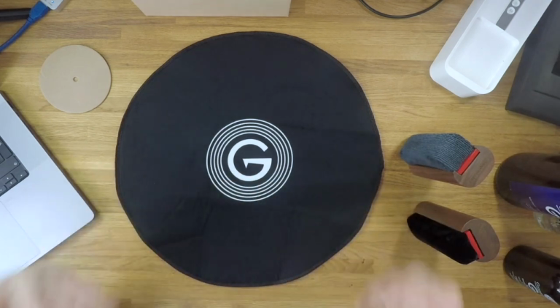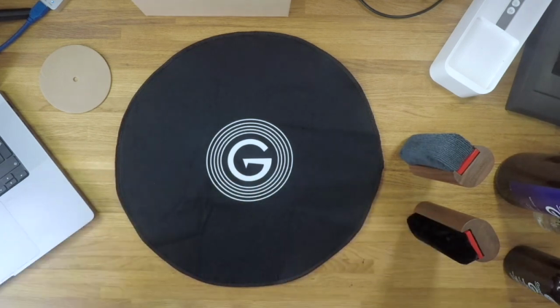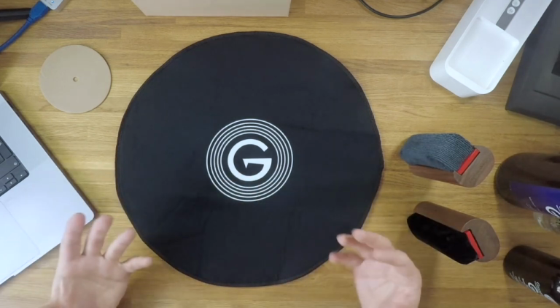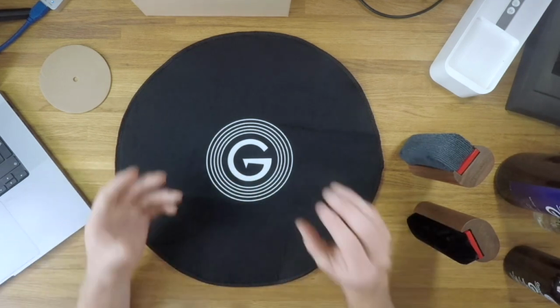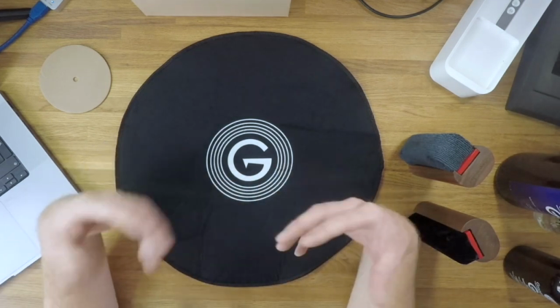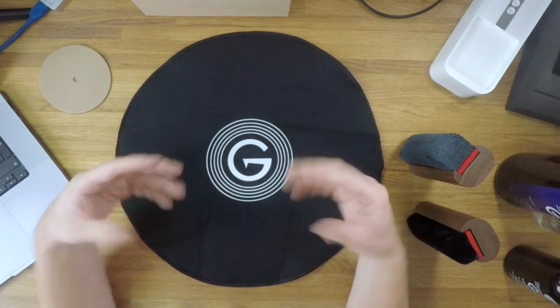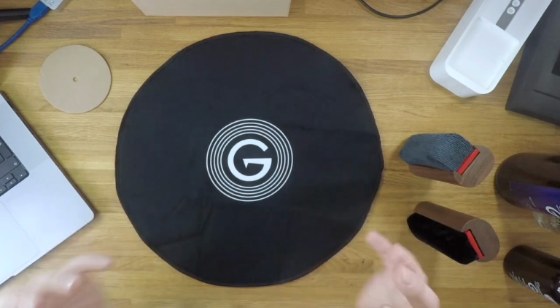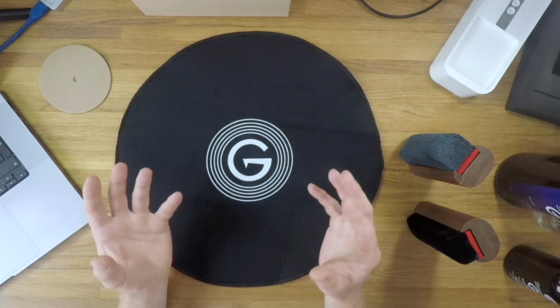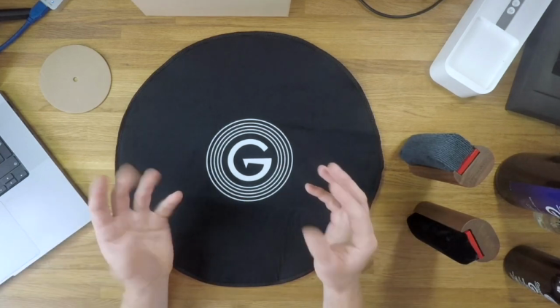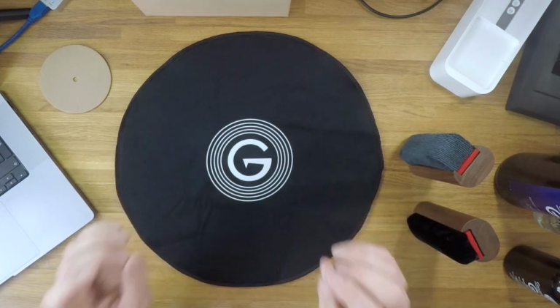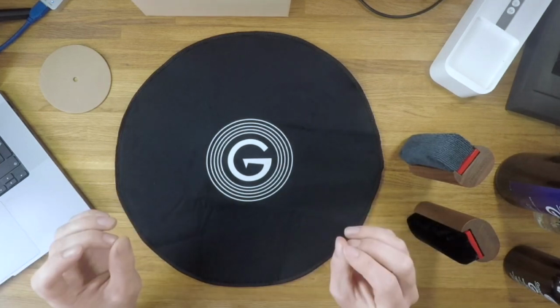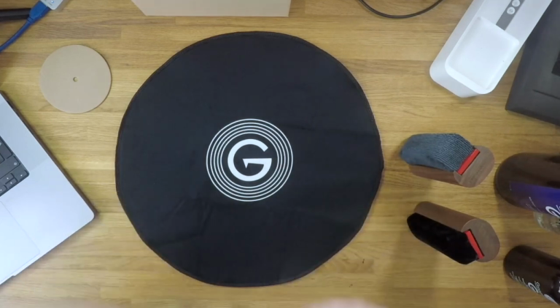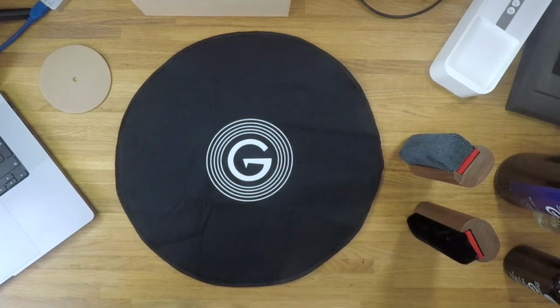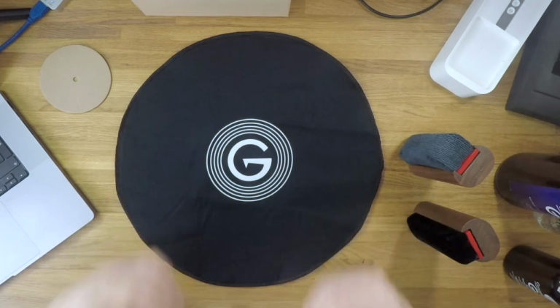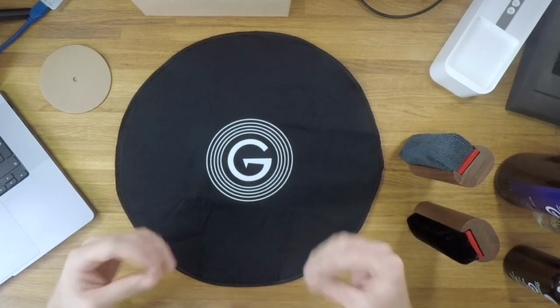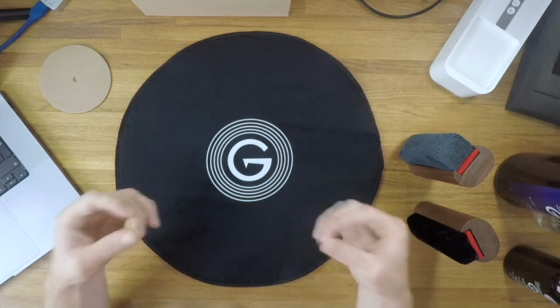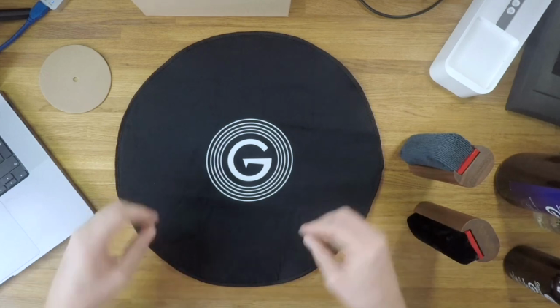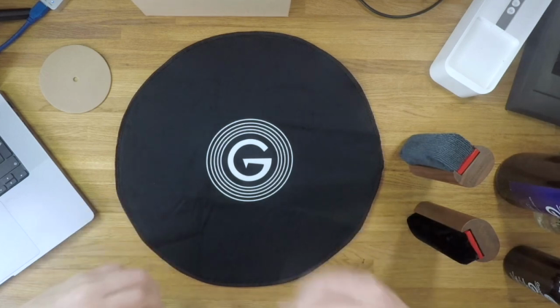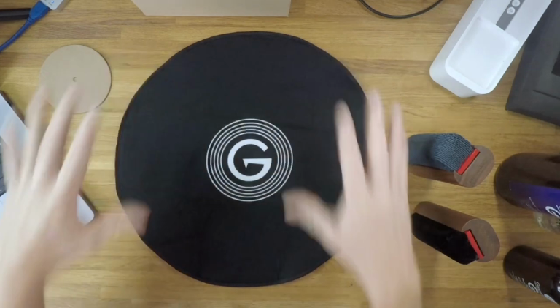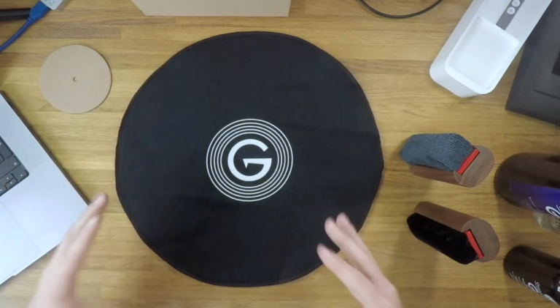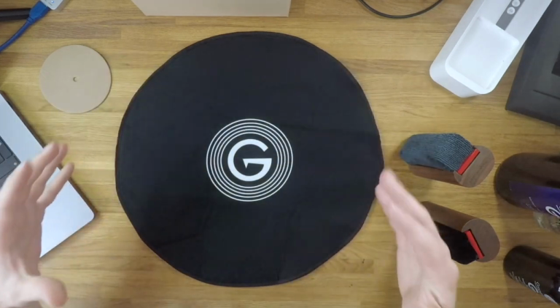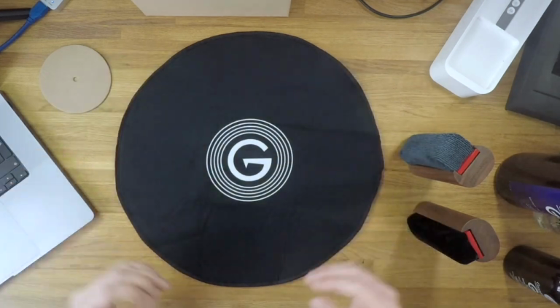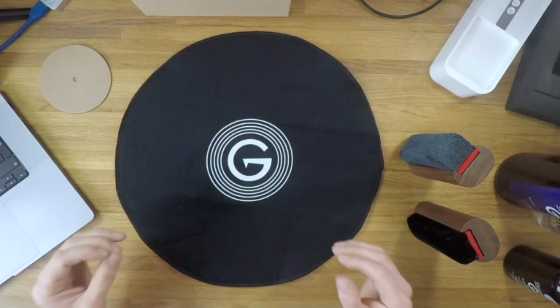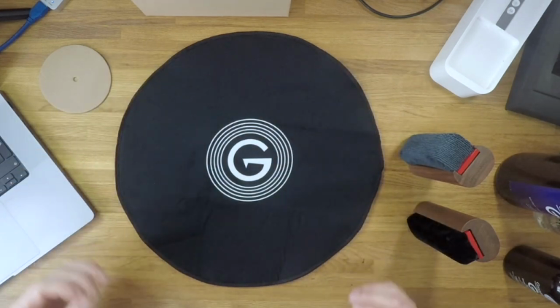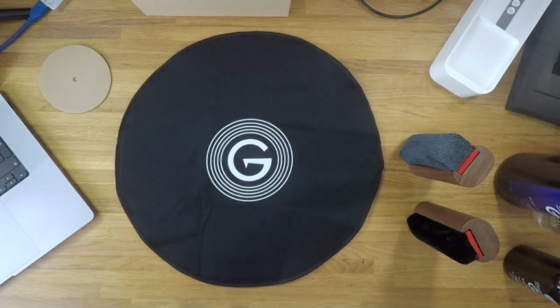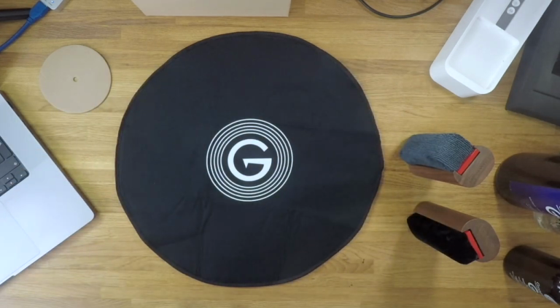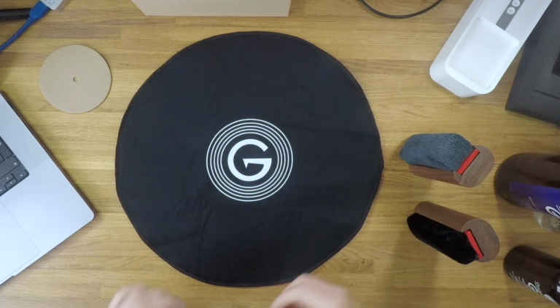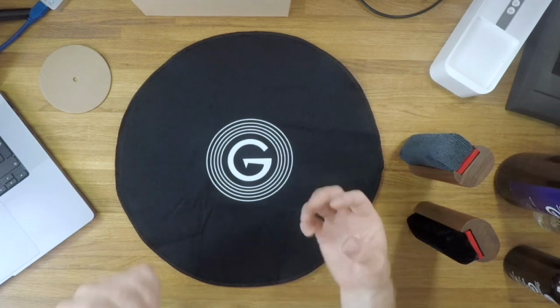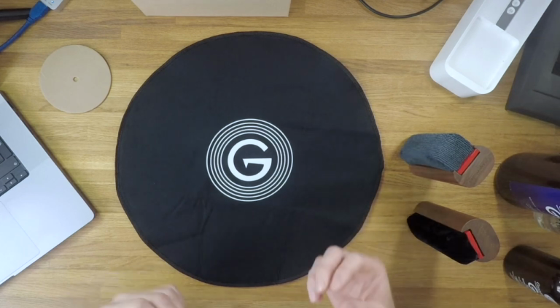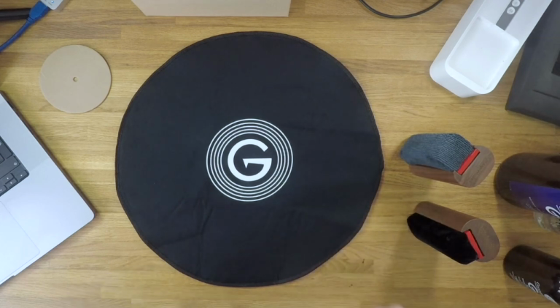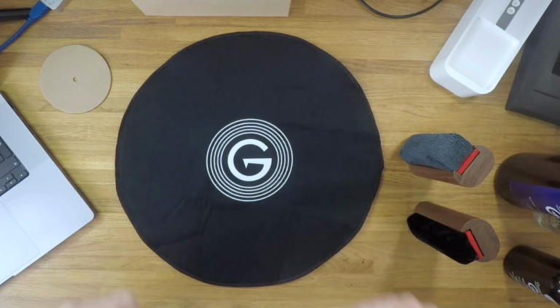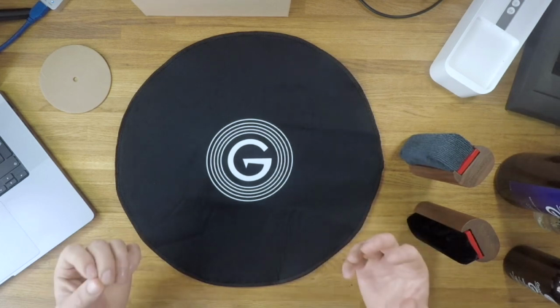Quite obviously this has happened because of having to fold the mat up for shipping purposes, to make it a reasonable package rather than shipping the full 16-inch diameter, which would make it quite difficult and a lot more expensive to ship.